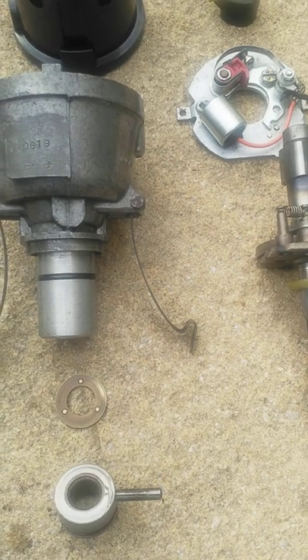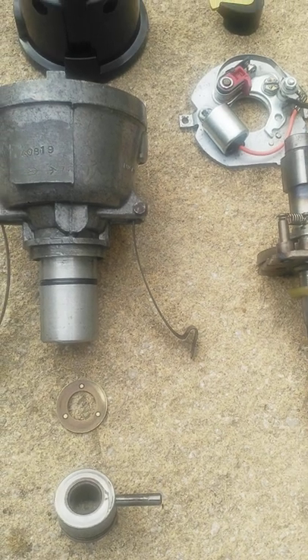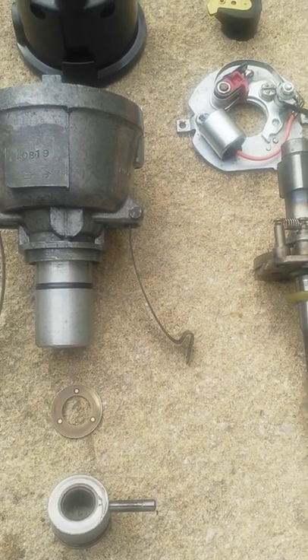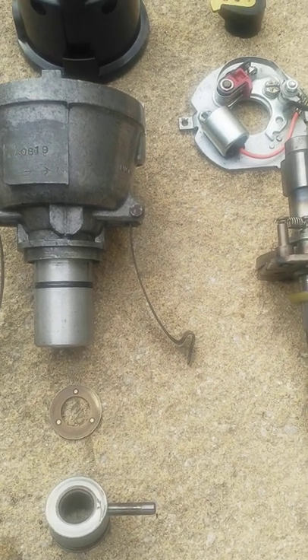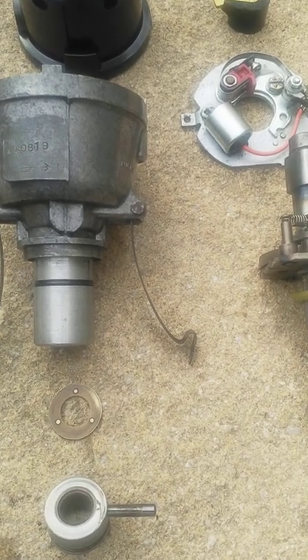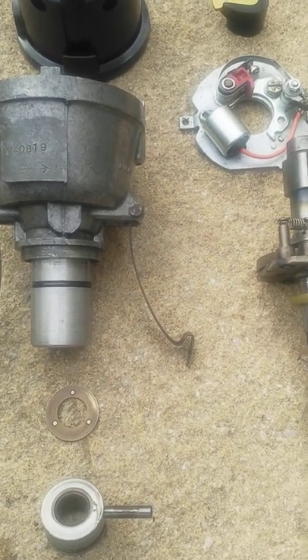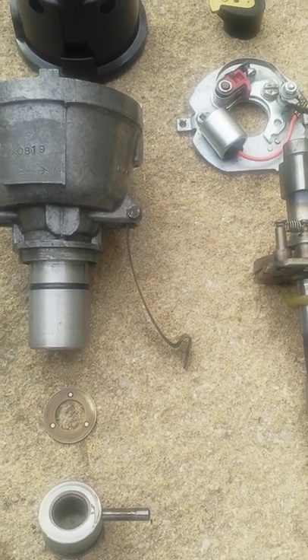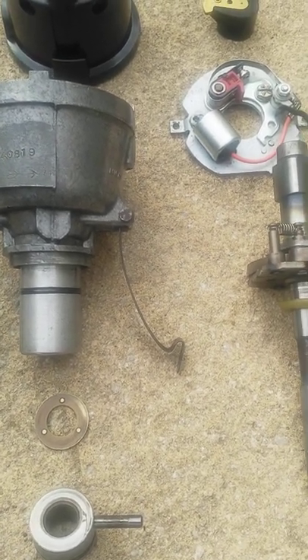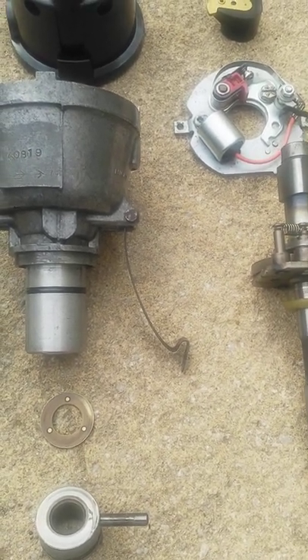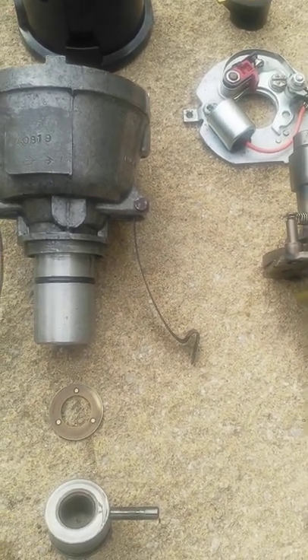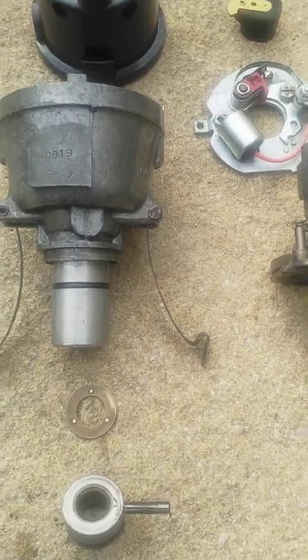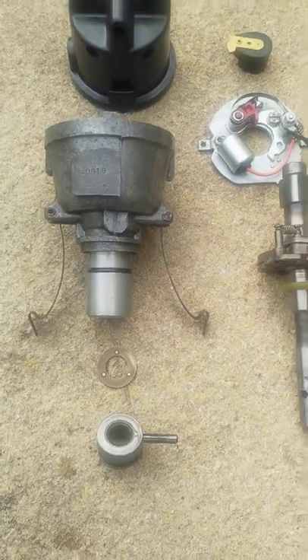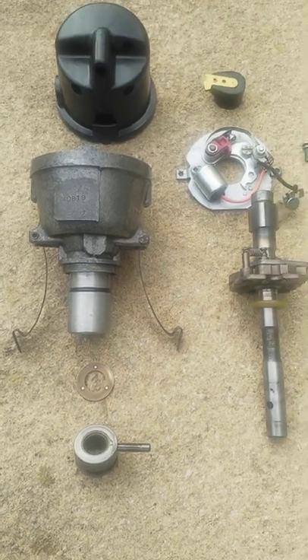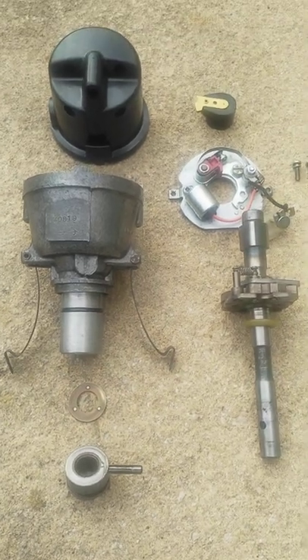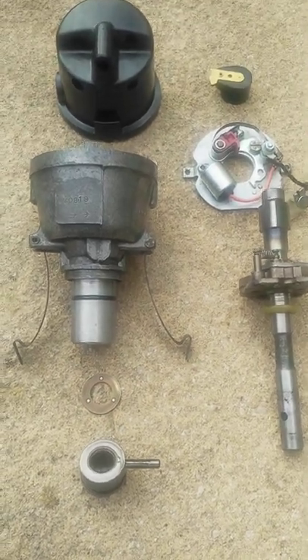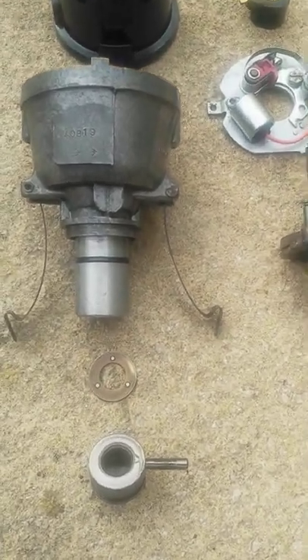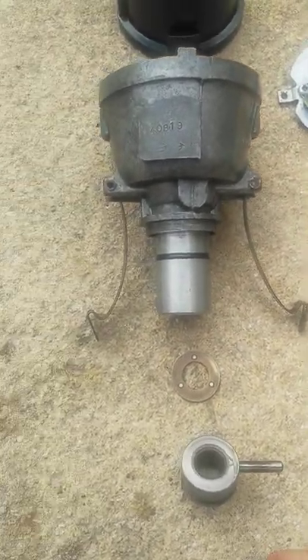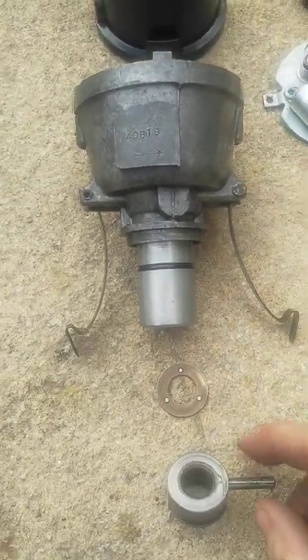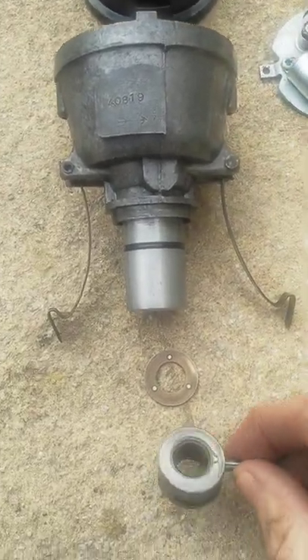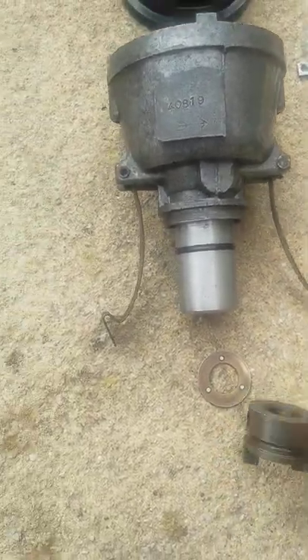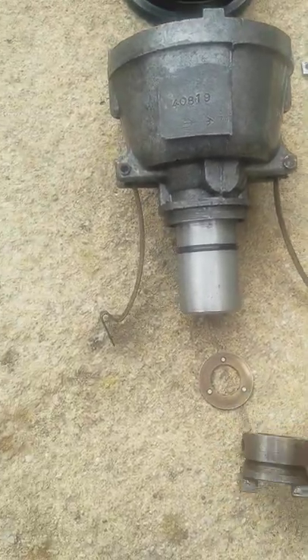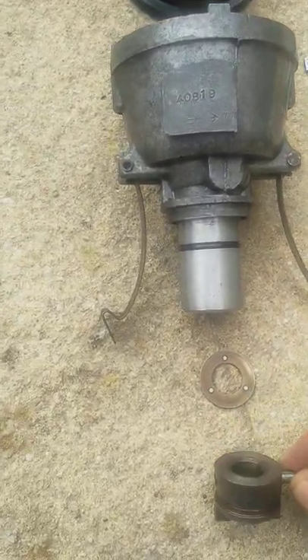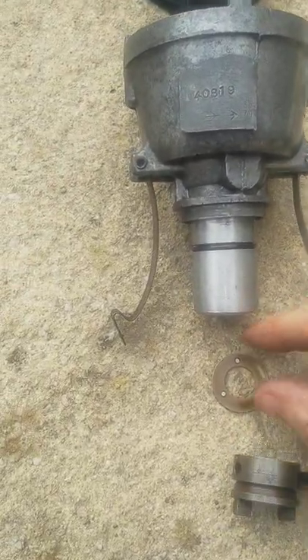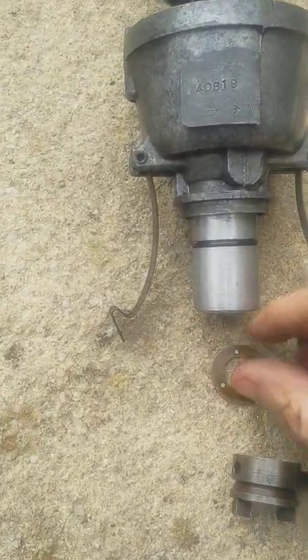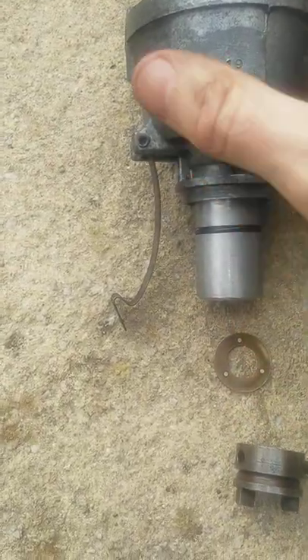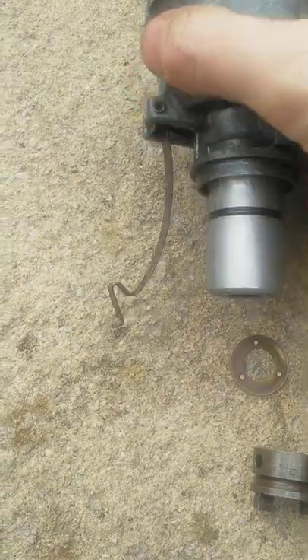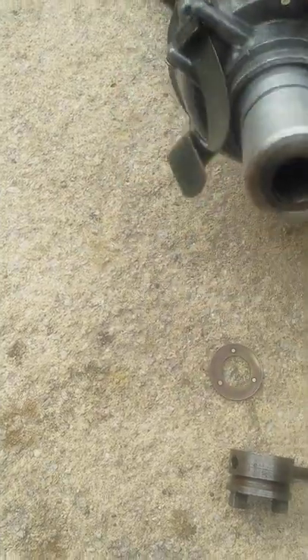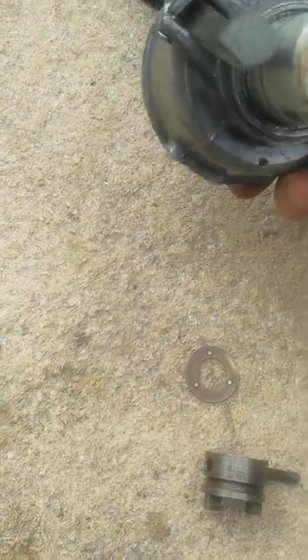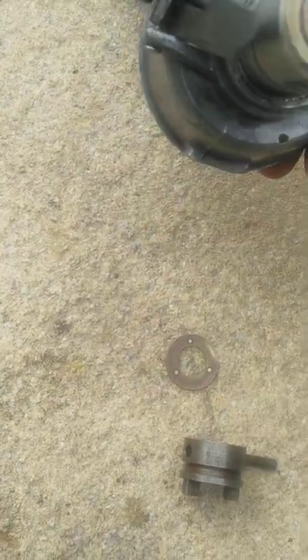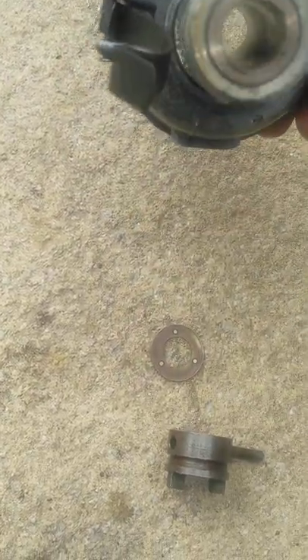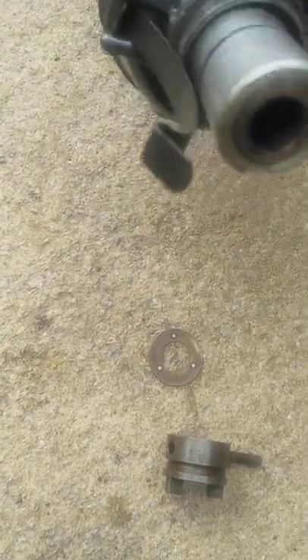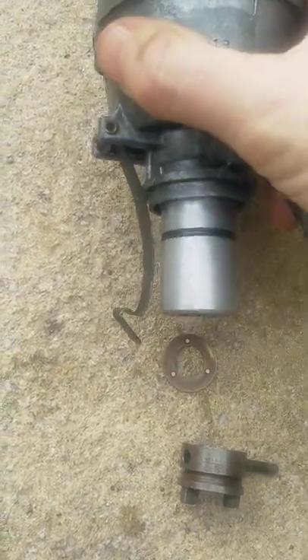This is a short video about the Lucas 23D4 distributor. Taking it apart, you've got the main dog and pin, followed by the thrust washer, which goes into the main bushing there.